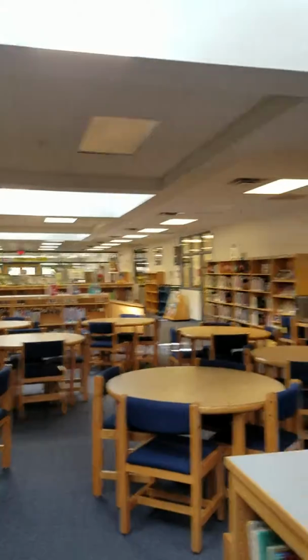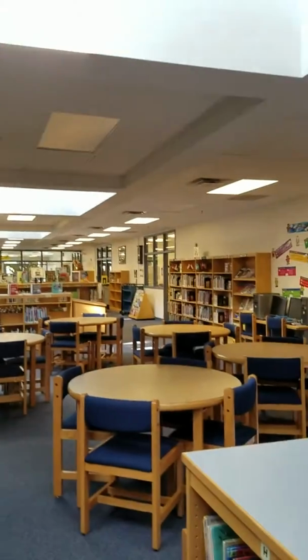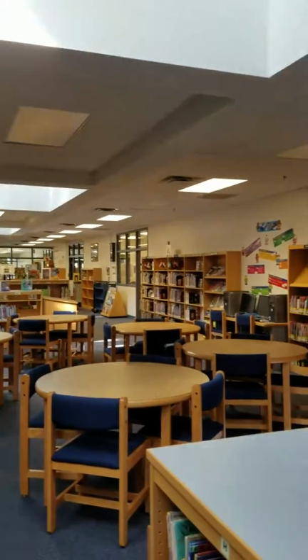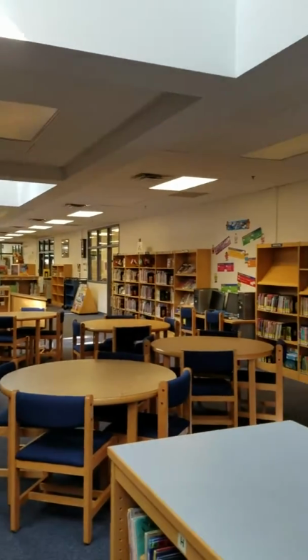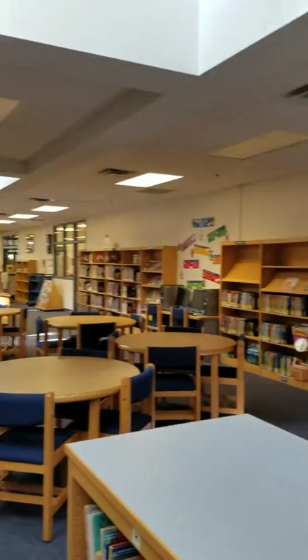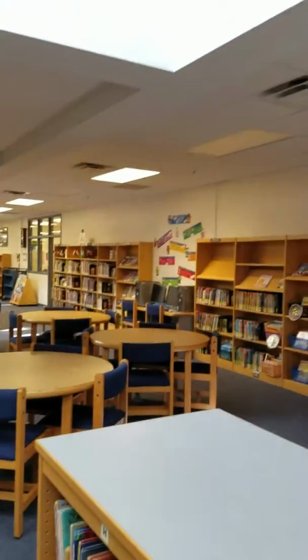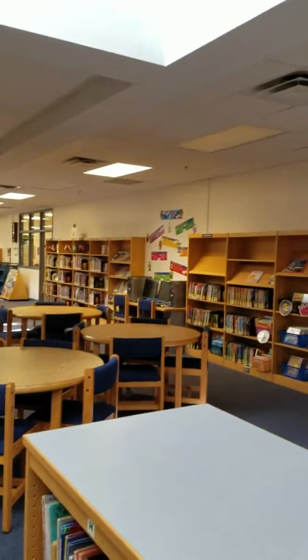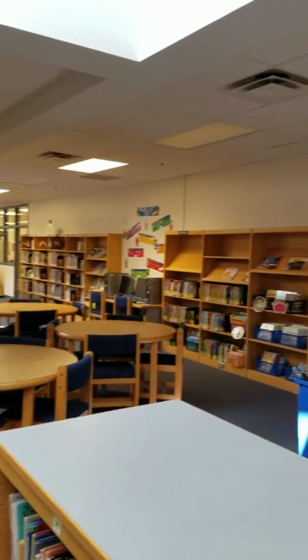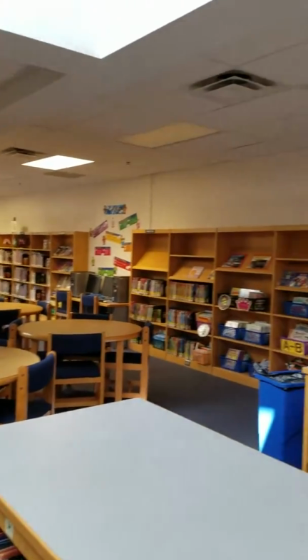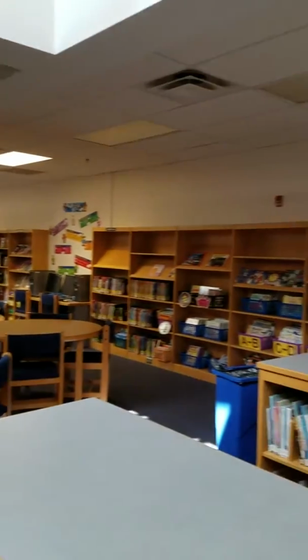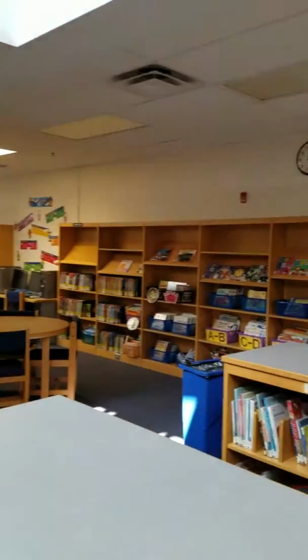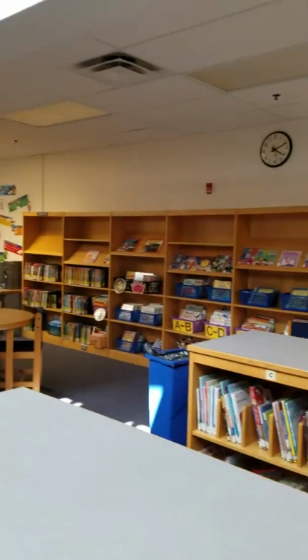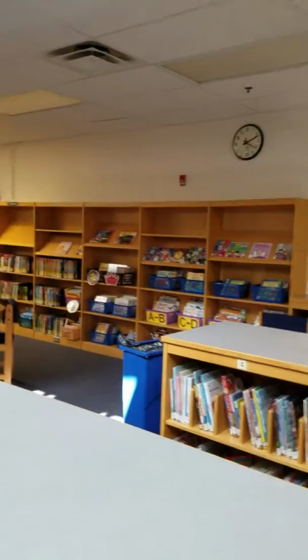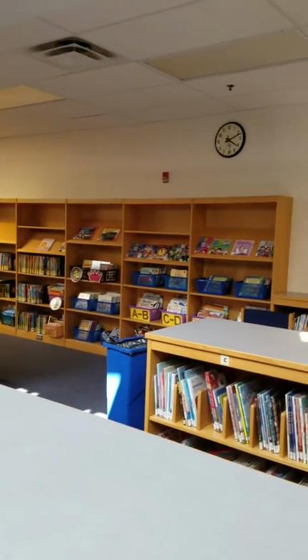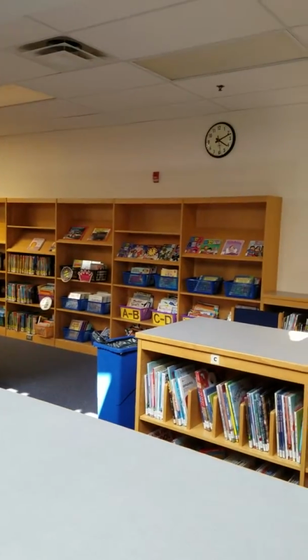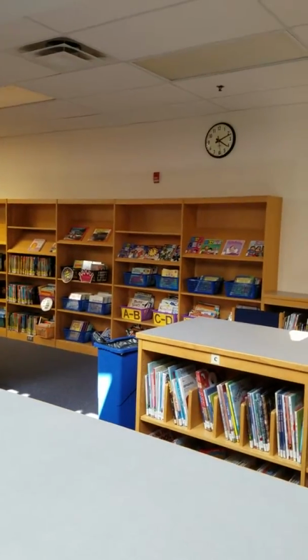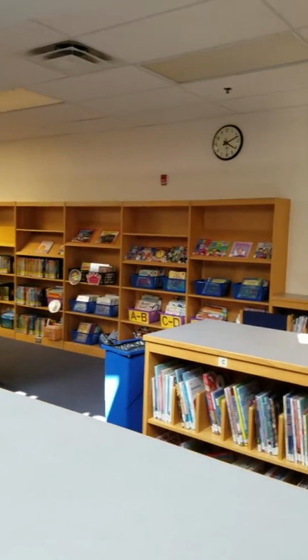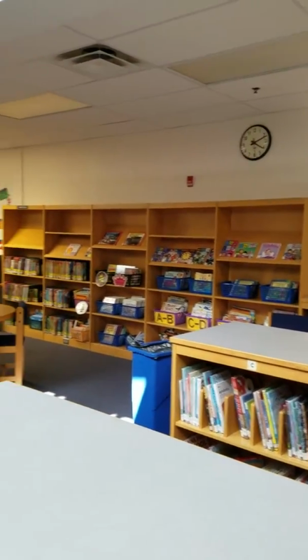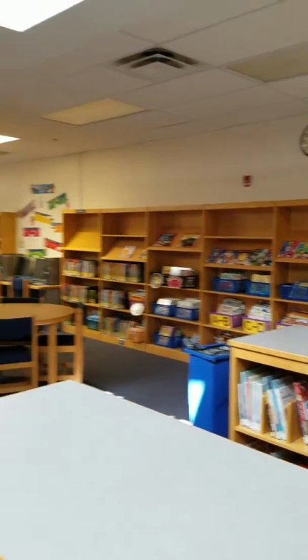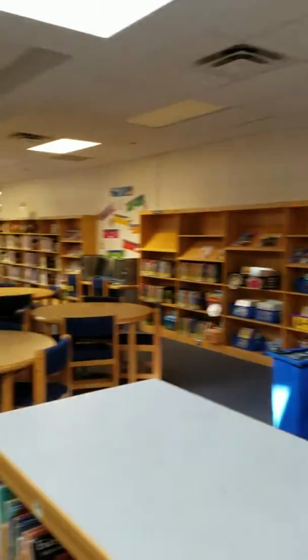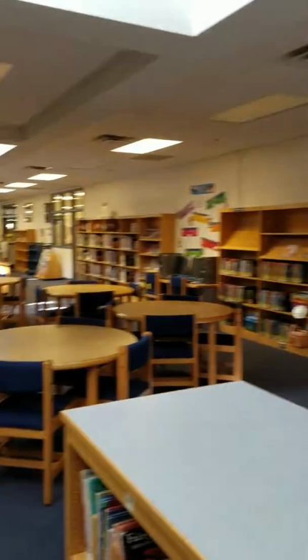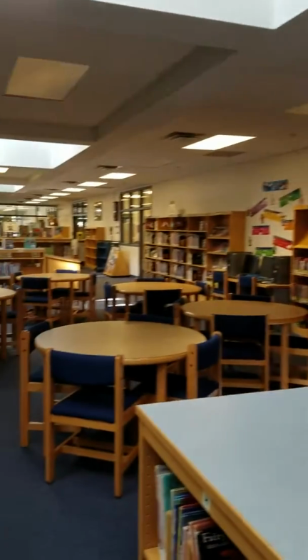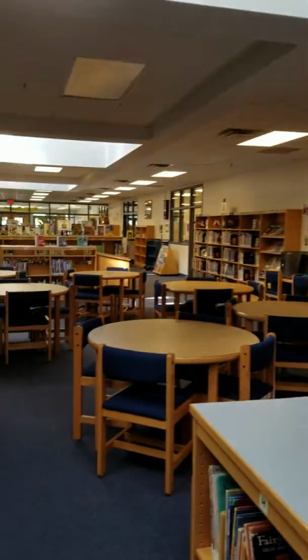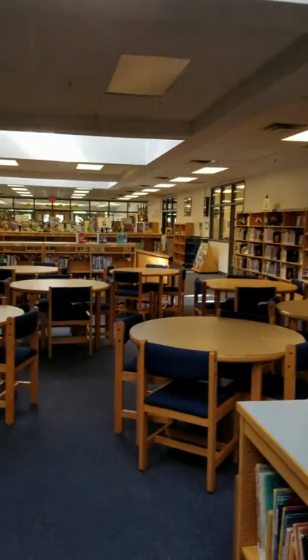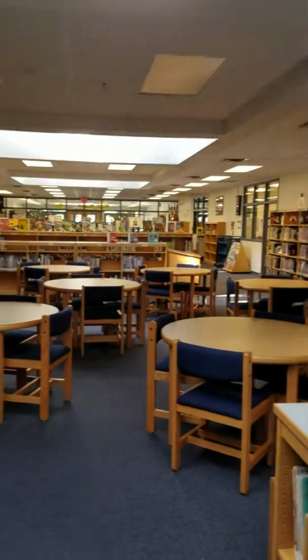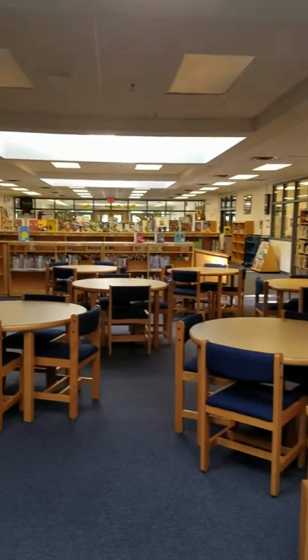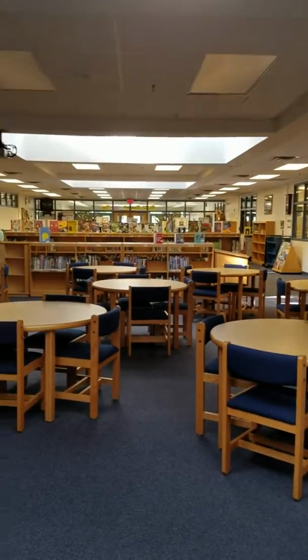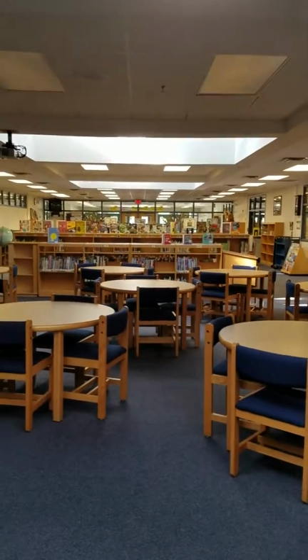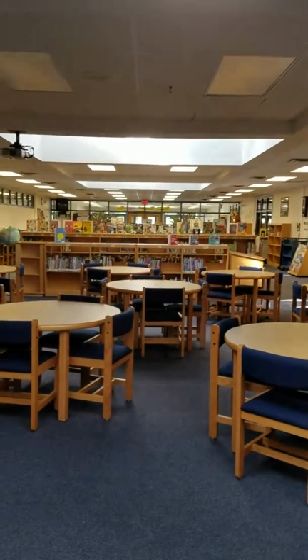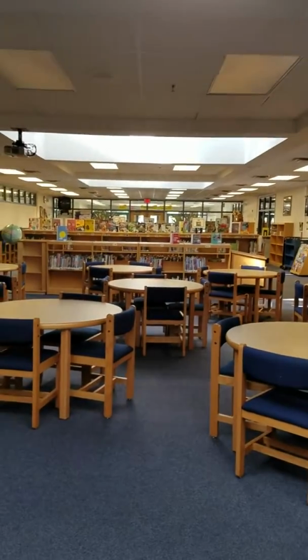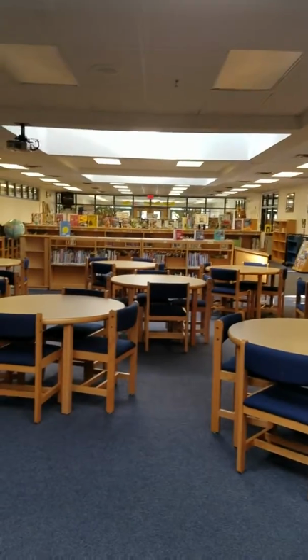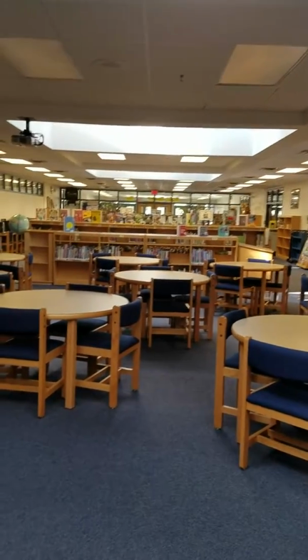This is the Groveton Elementary Library, where I, Ms. Lively, will be the librarian. Woo-hoo!